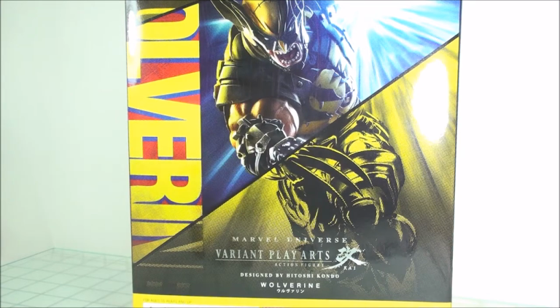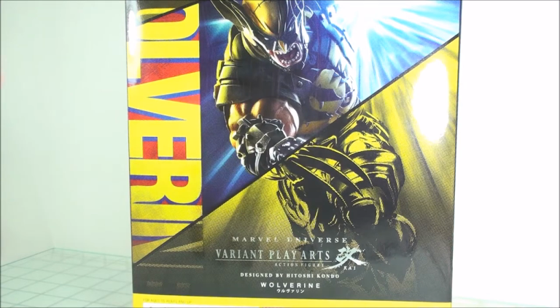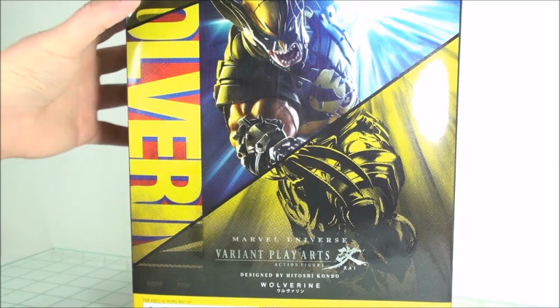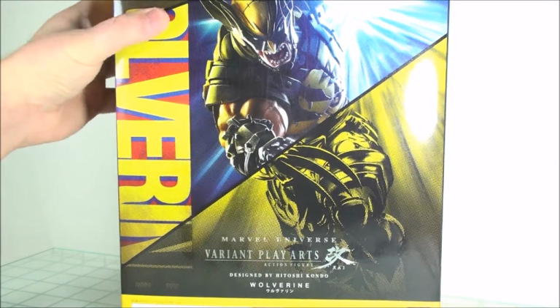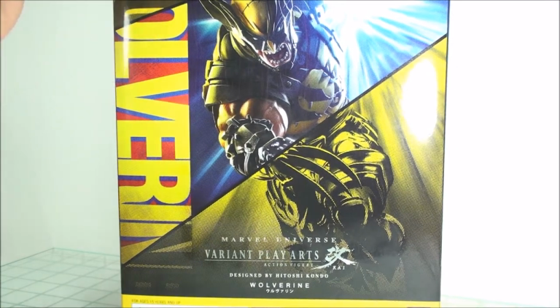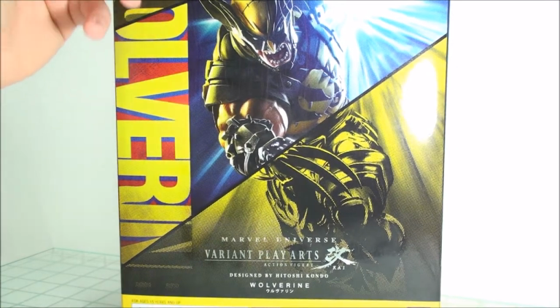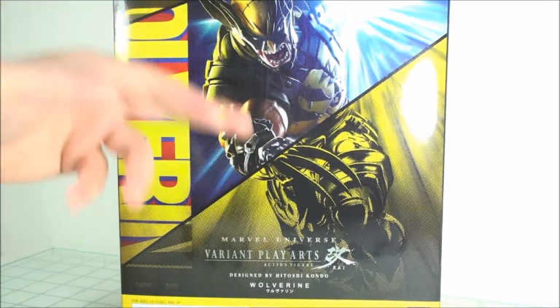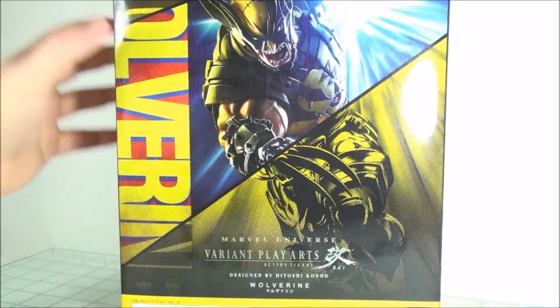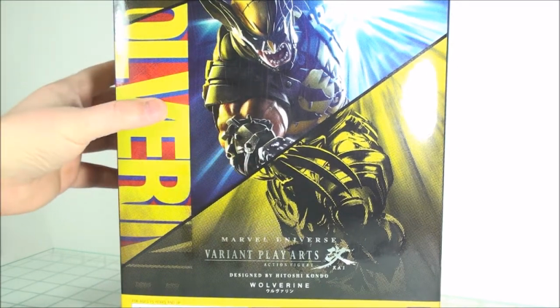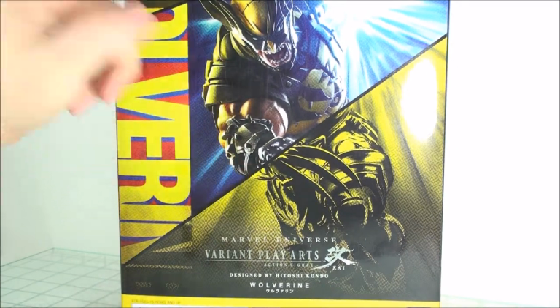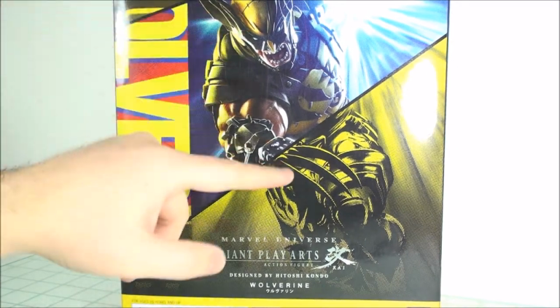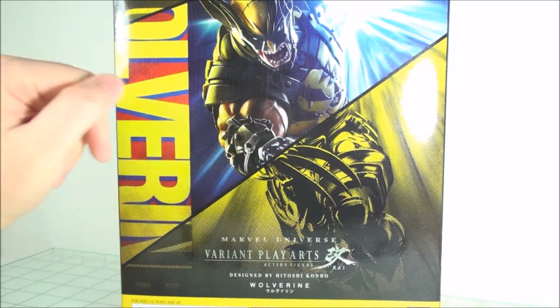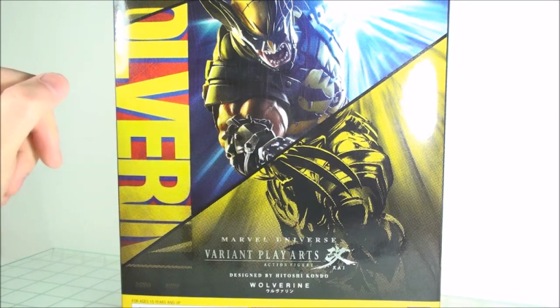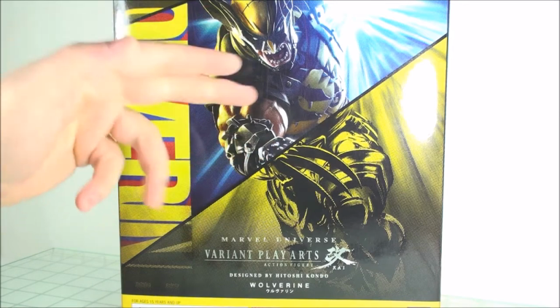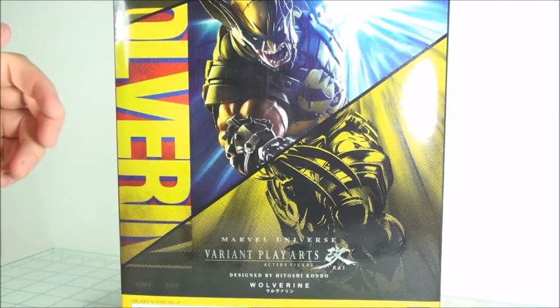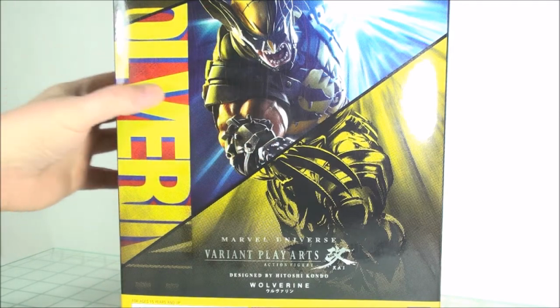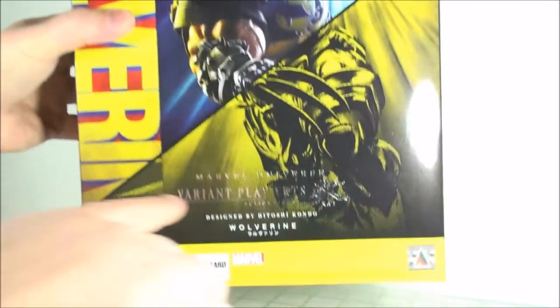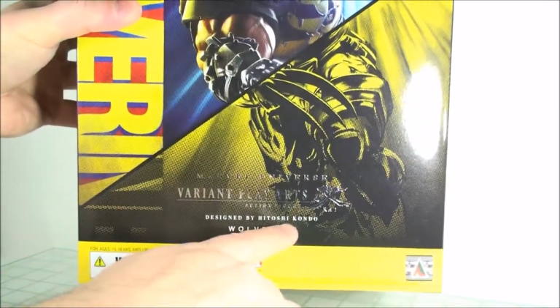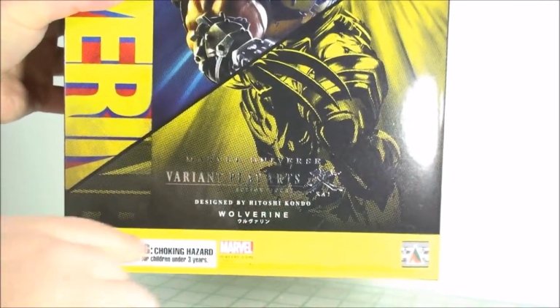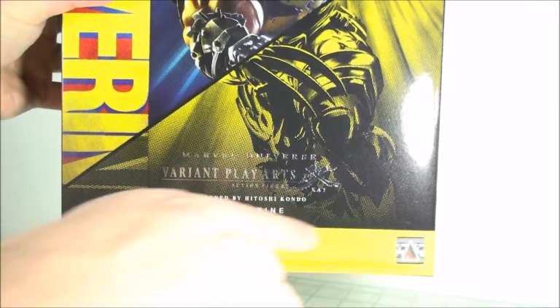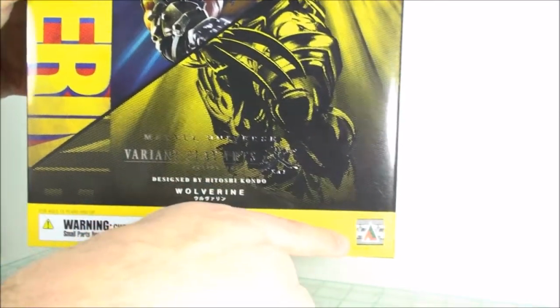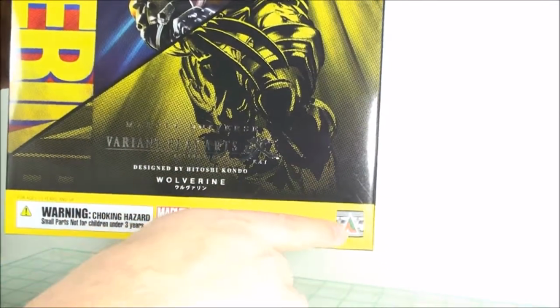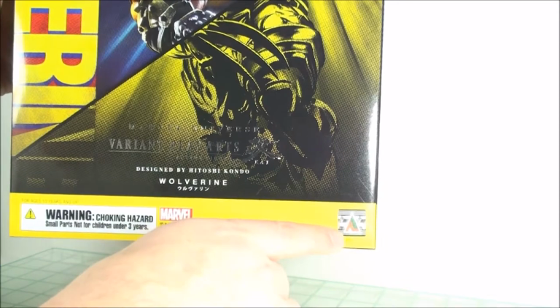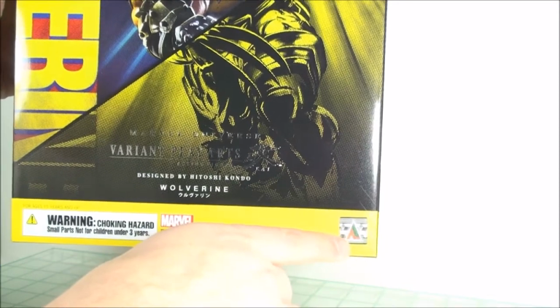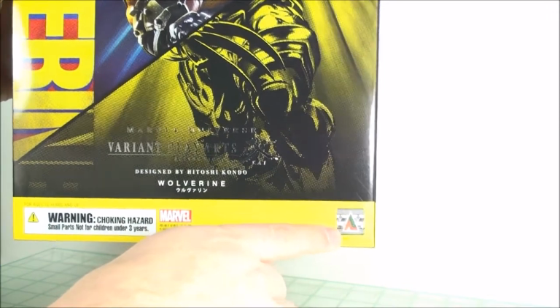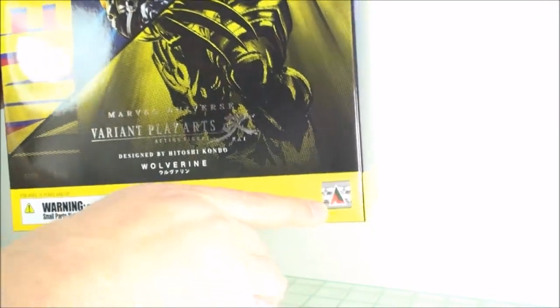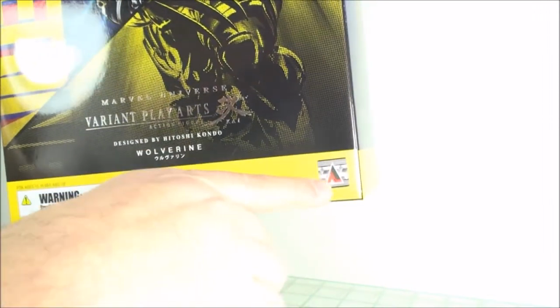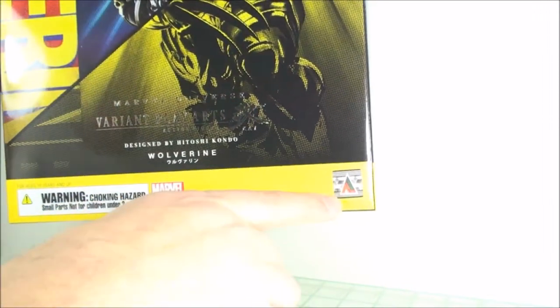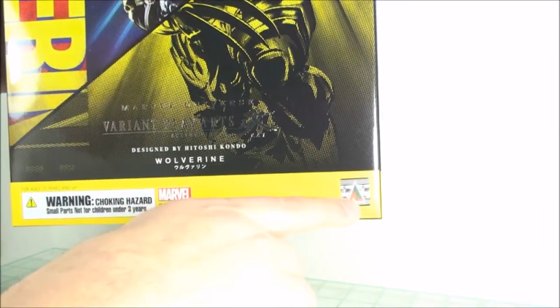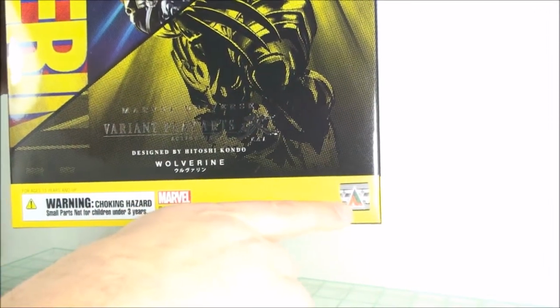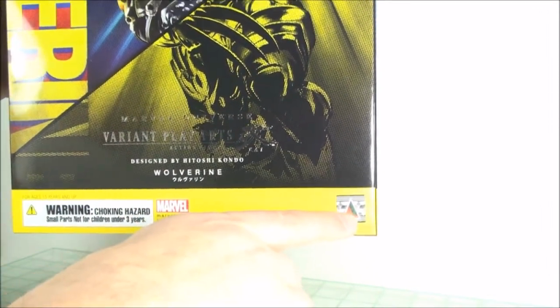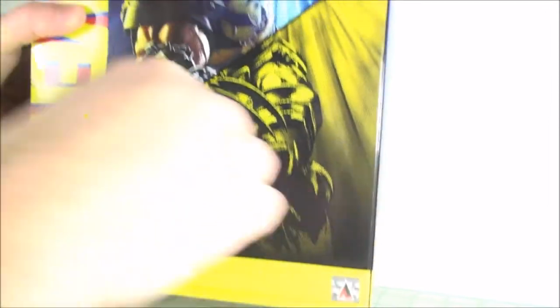Let's take a look at the packaging really quickly. It's the newer artwork. You can see Wolverine — an actual picture of the figure in a nice action pose — designed by Hitoshi Kondo. You have the authenticity sticker, which is that hologram Play Arts Kai Square Enix sticker.